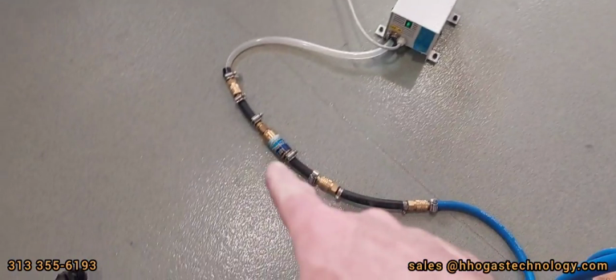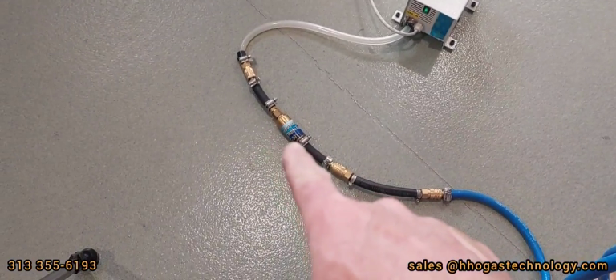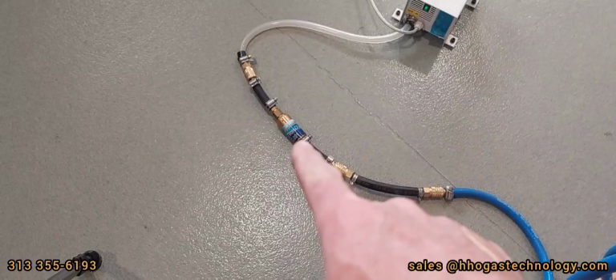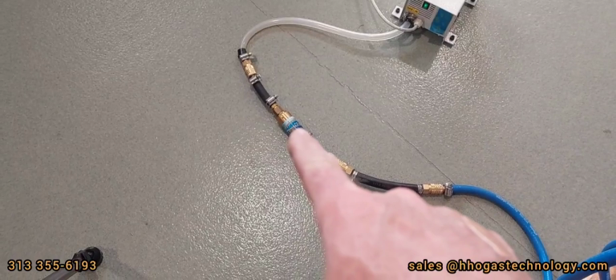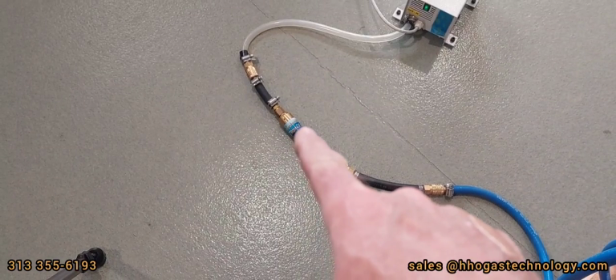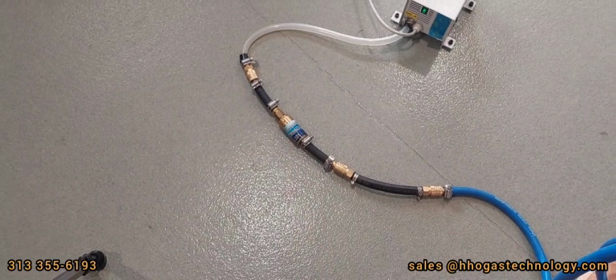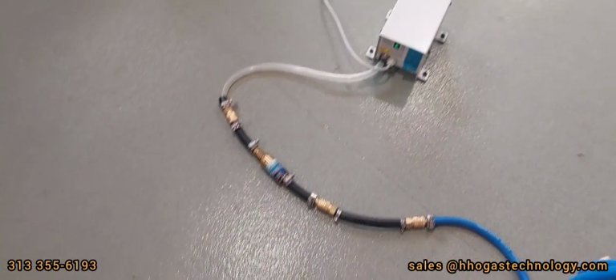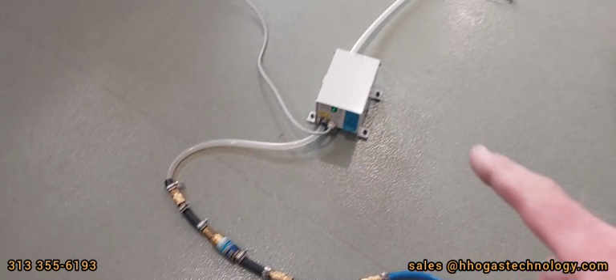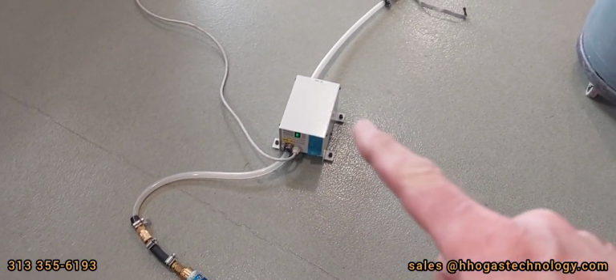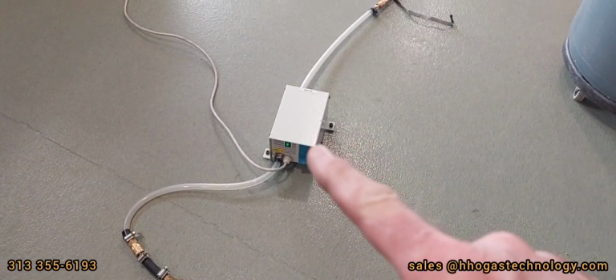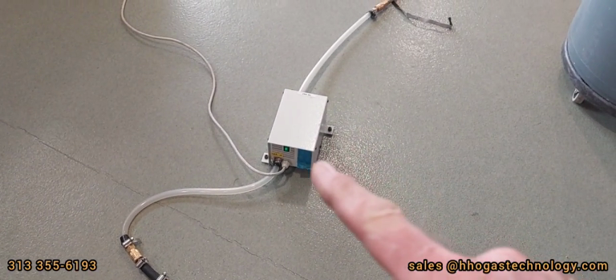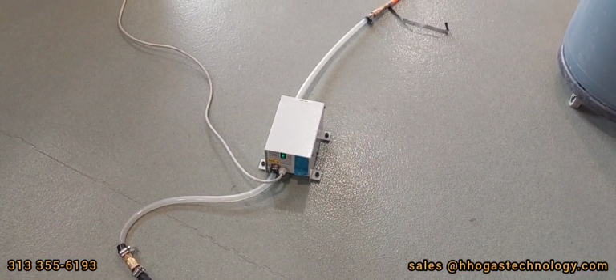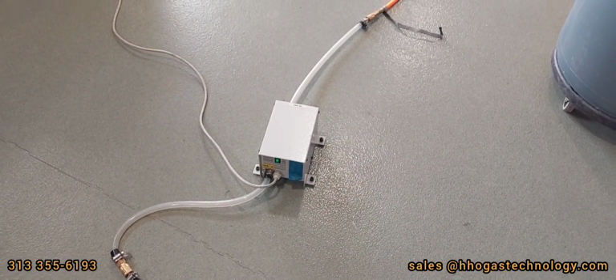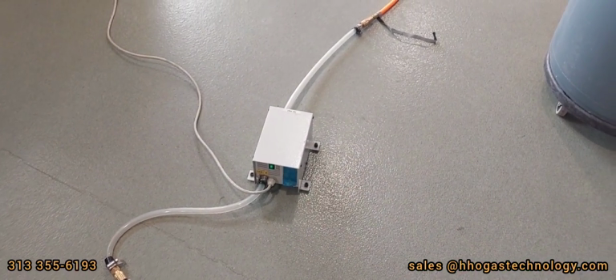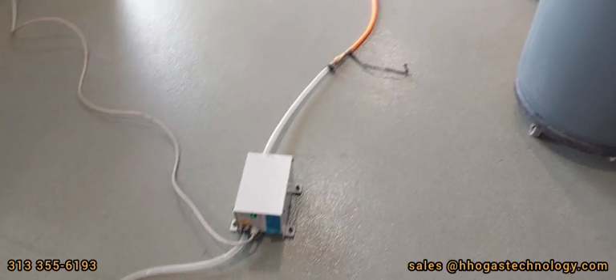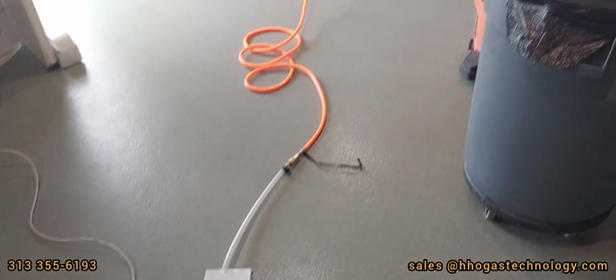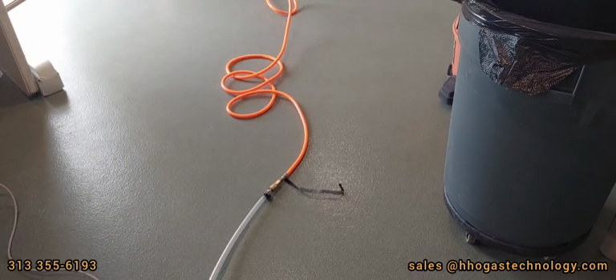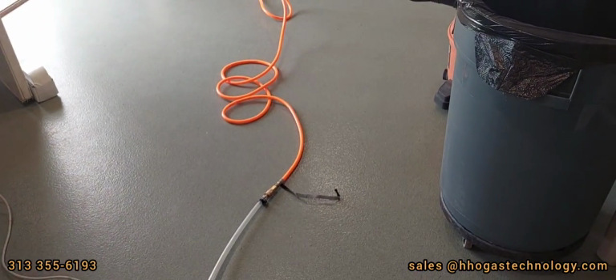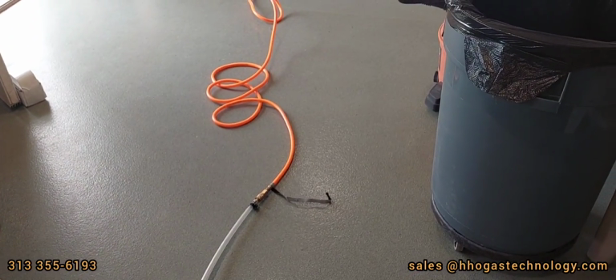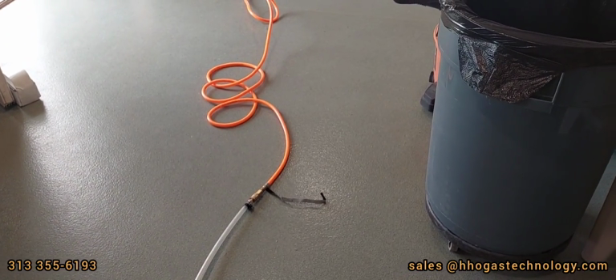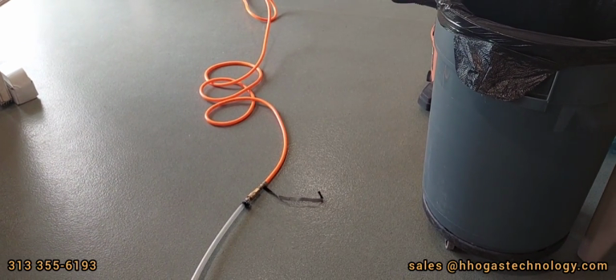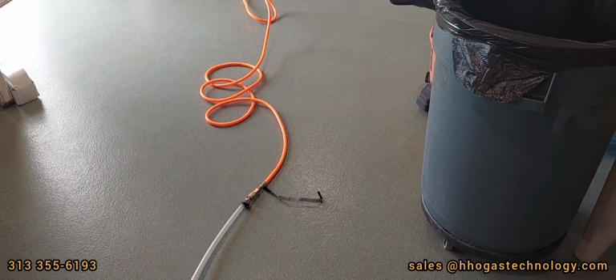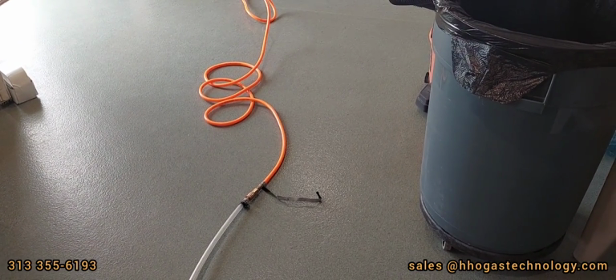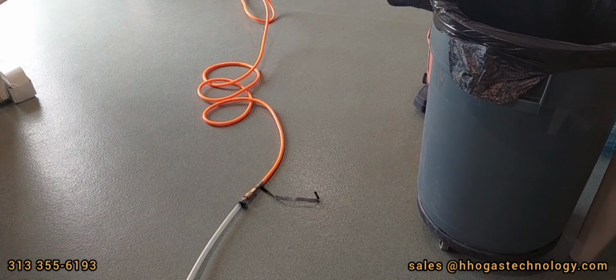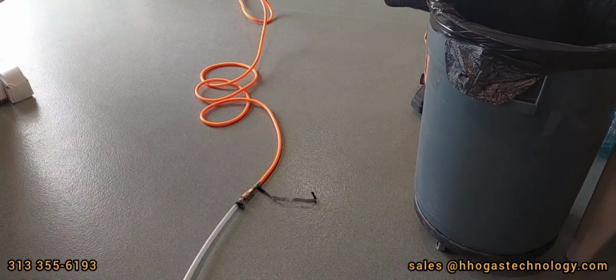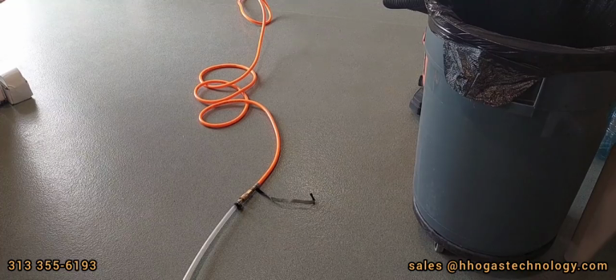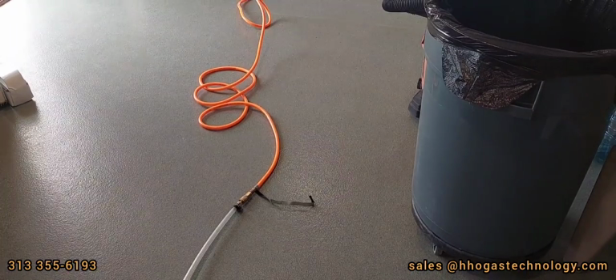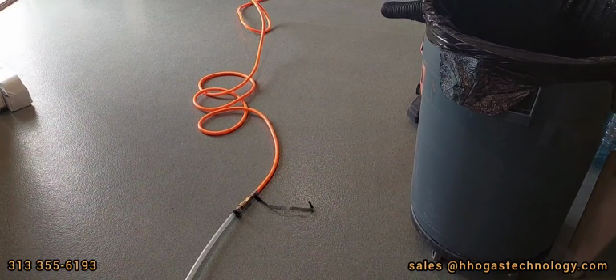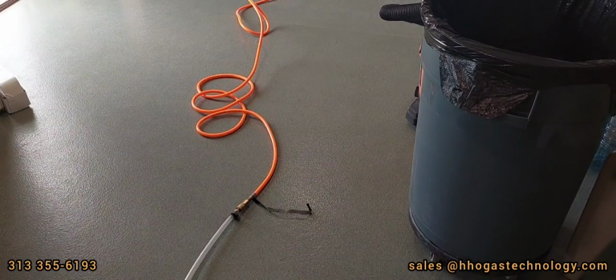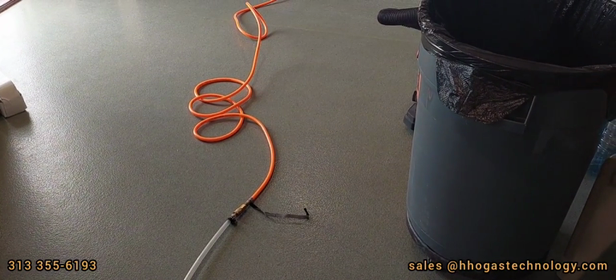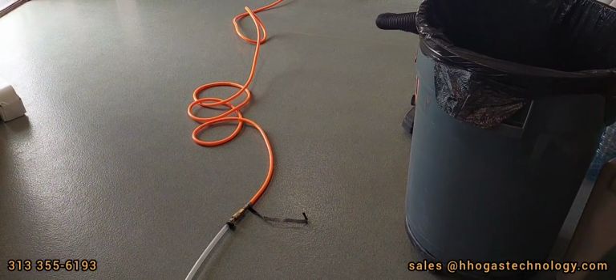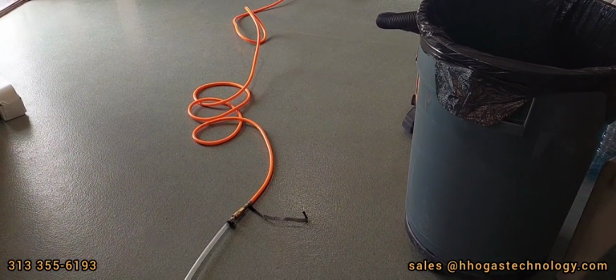Regulator, mechanical flashback arrestor, electronic flashback arrestor, and a regular air hose — a cheap one from Harbor Freight — that will be used for the gas to the torch.